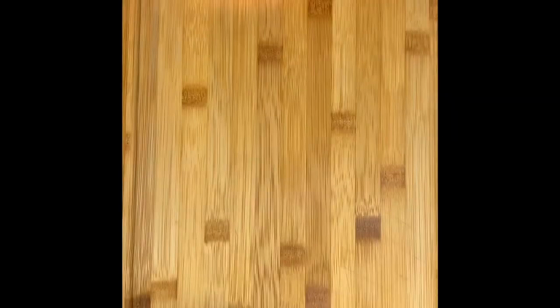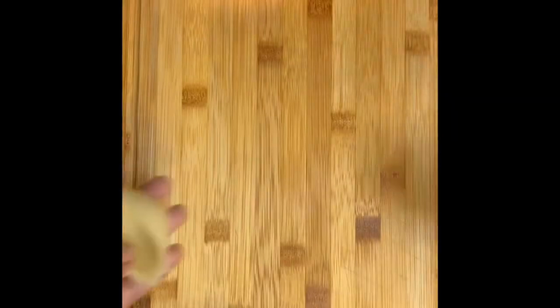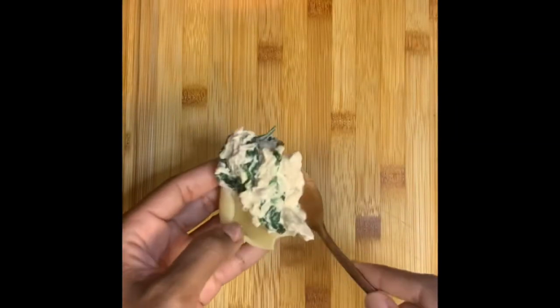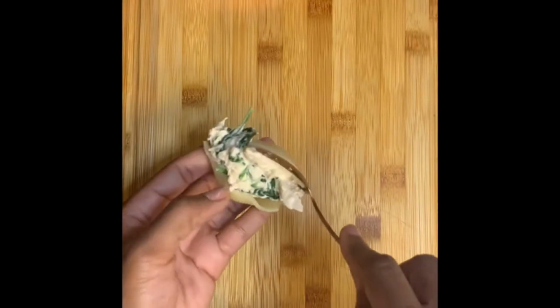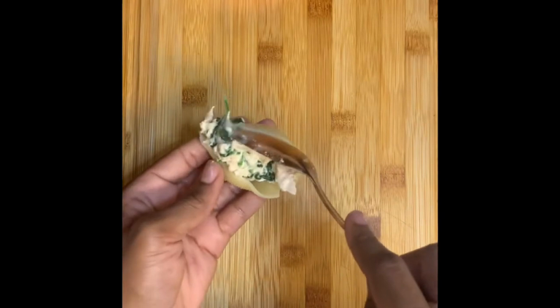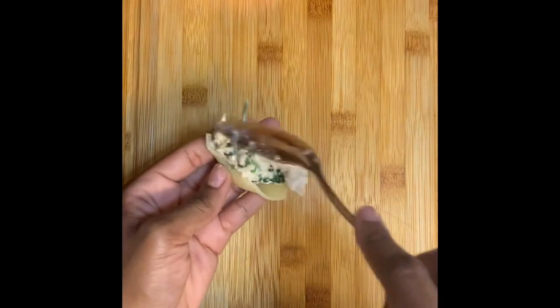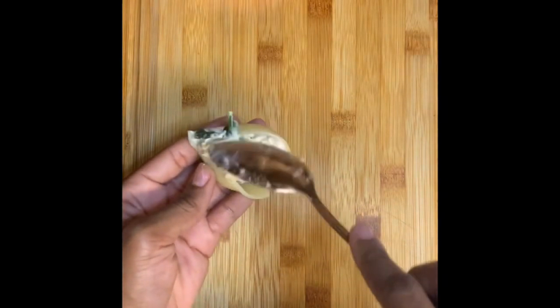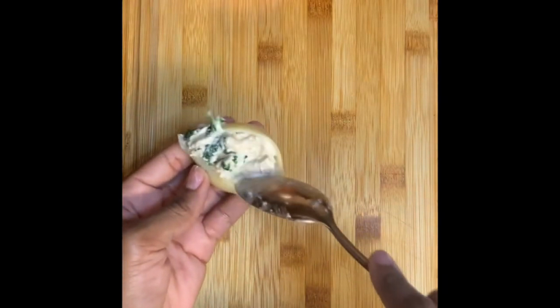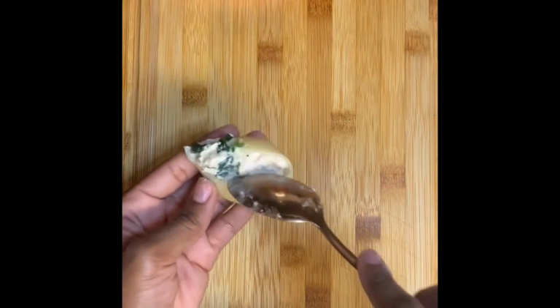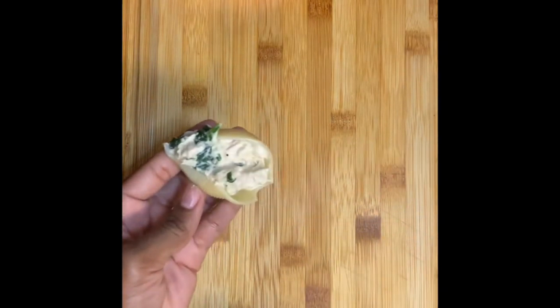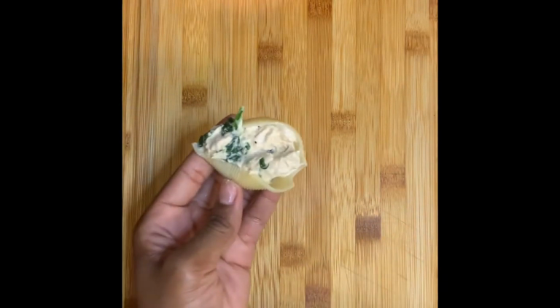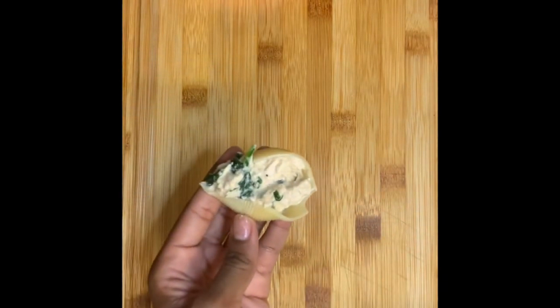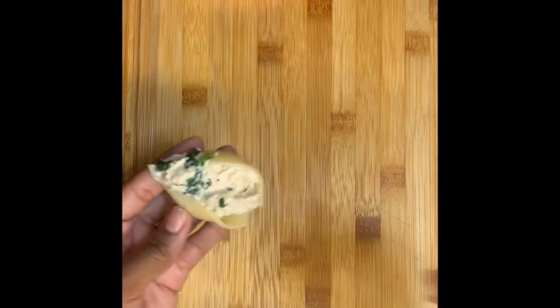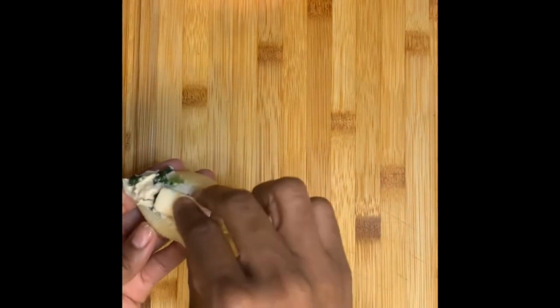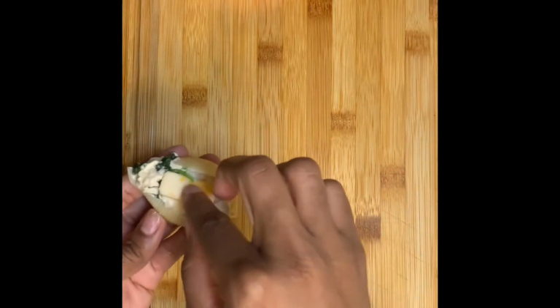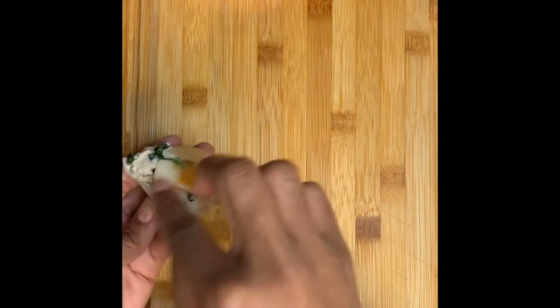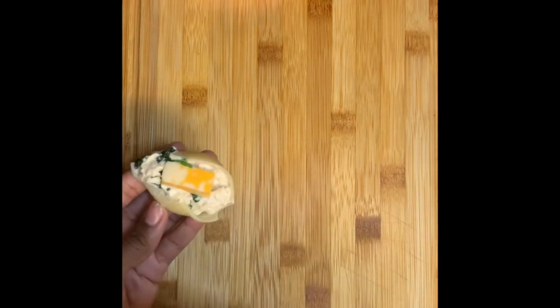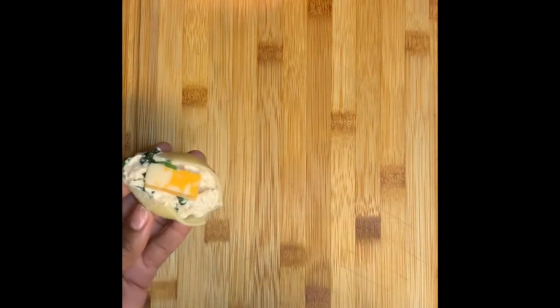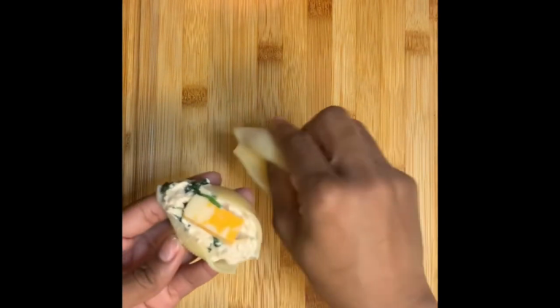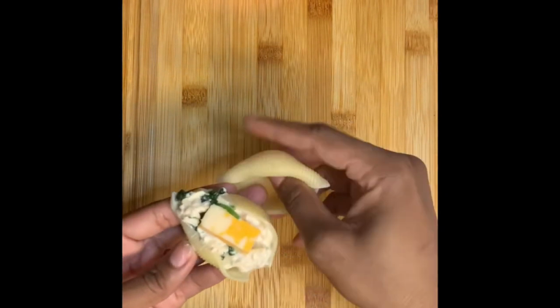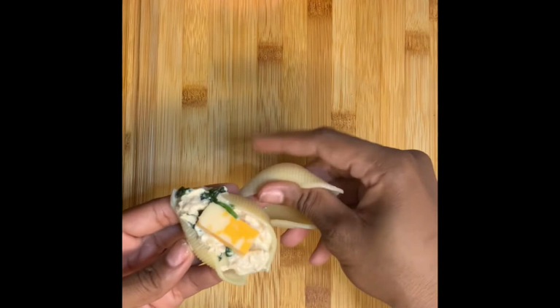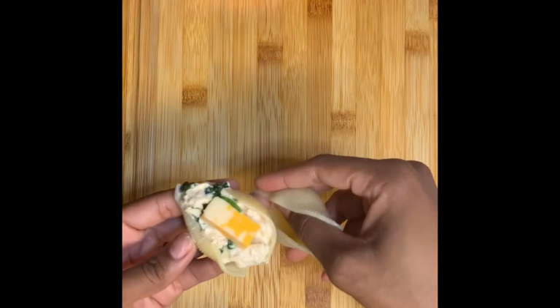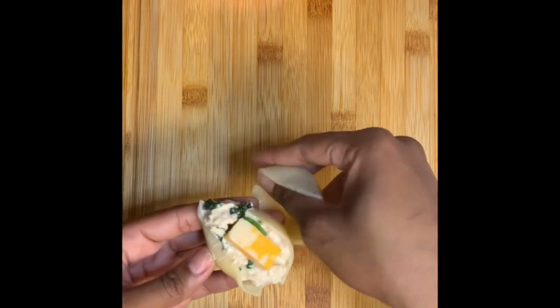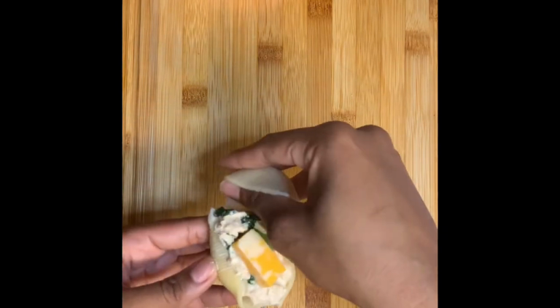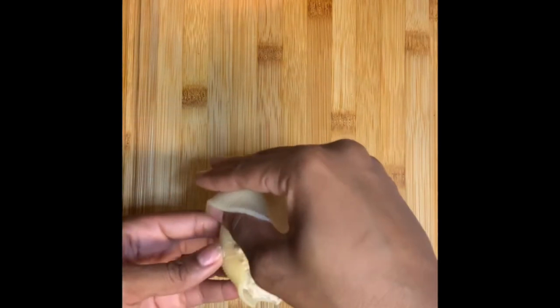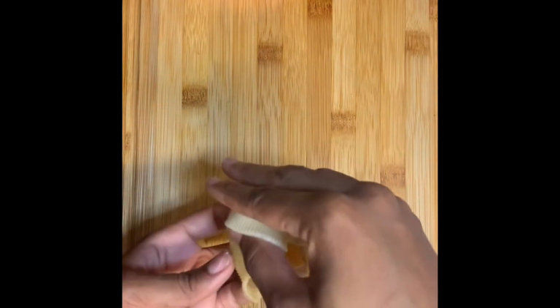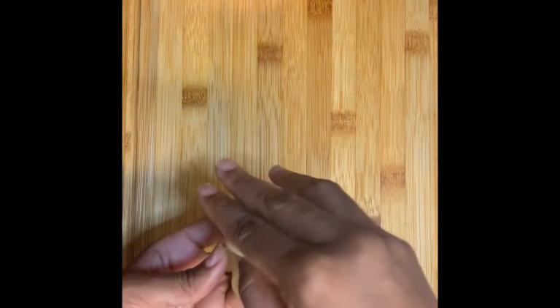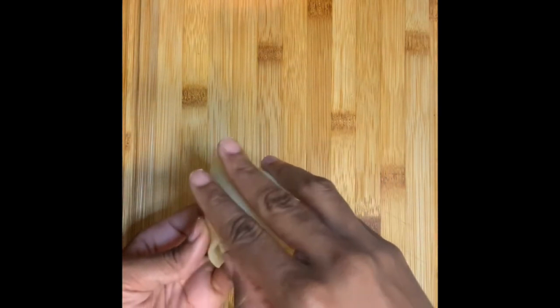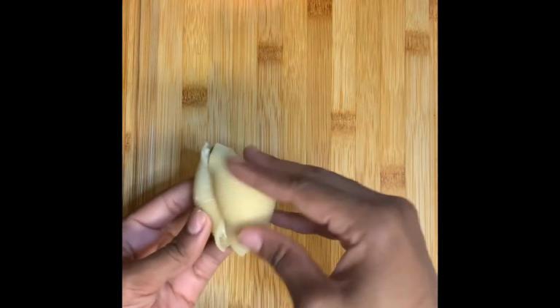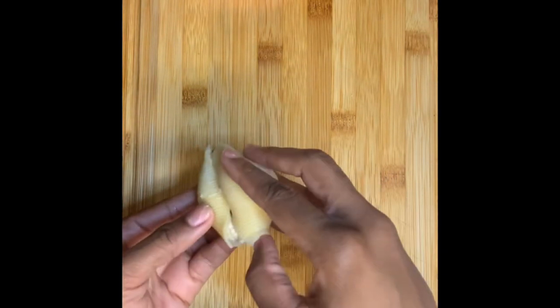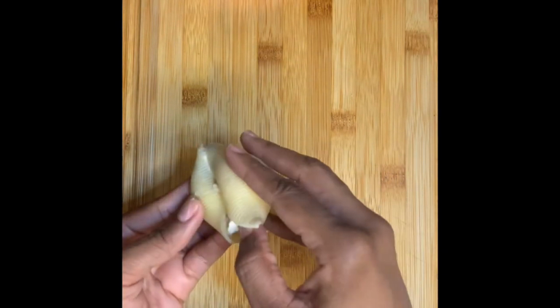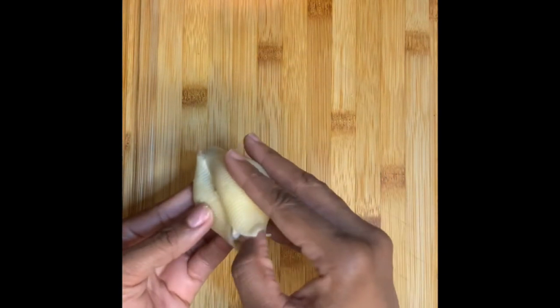Now it's time to stuff my shells. I'm adding the mixture into one shell, I'm going to top it with a block of cheese, and then just cover it with another shell.